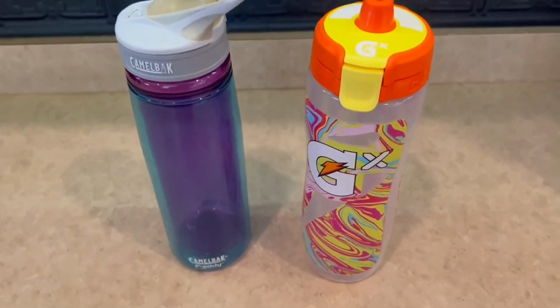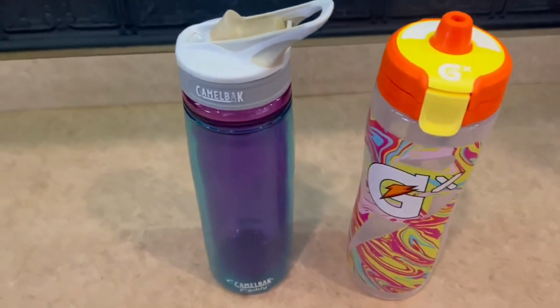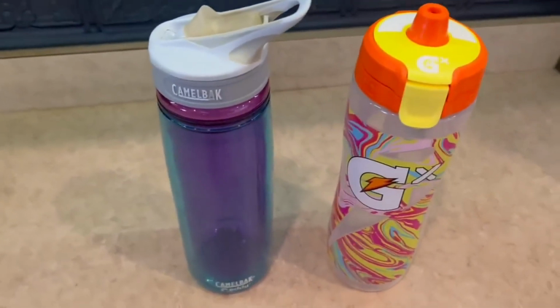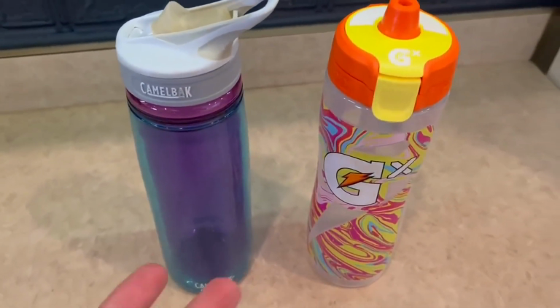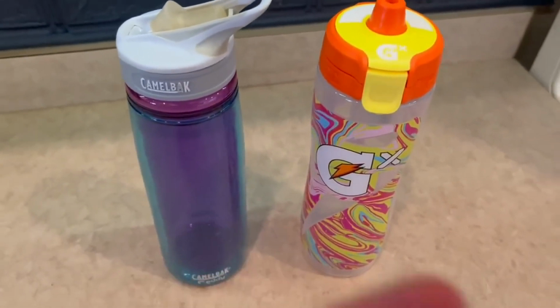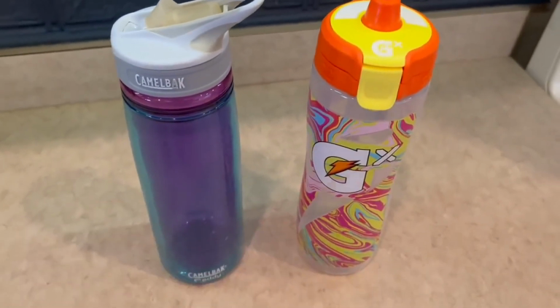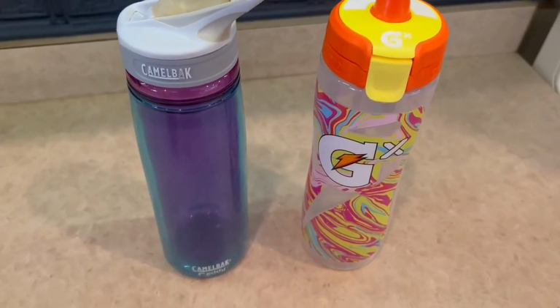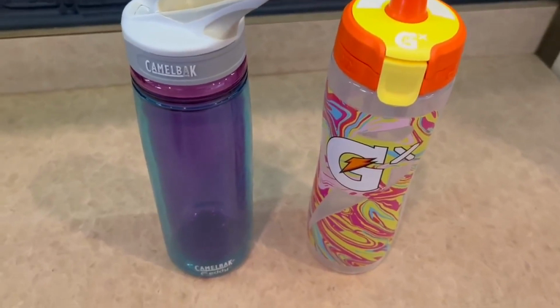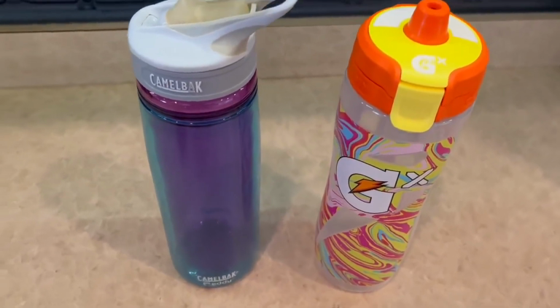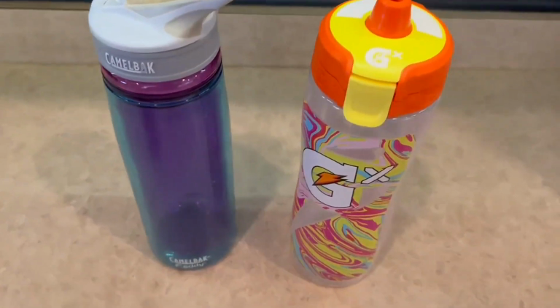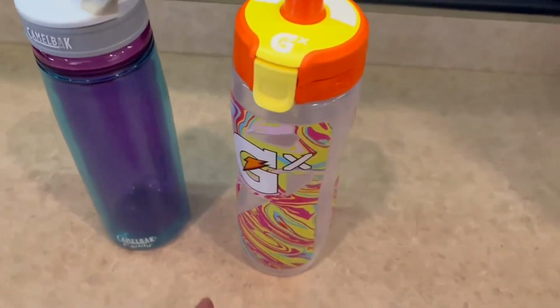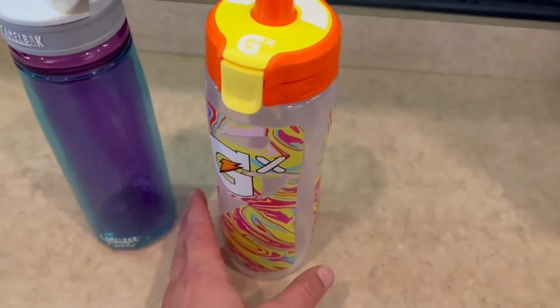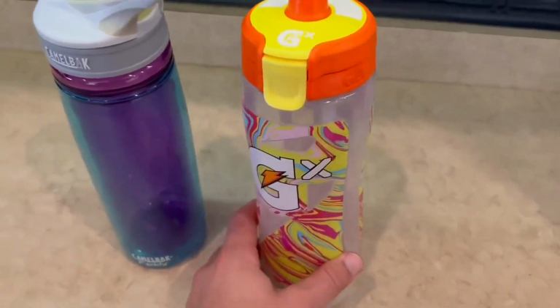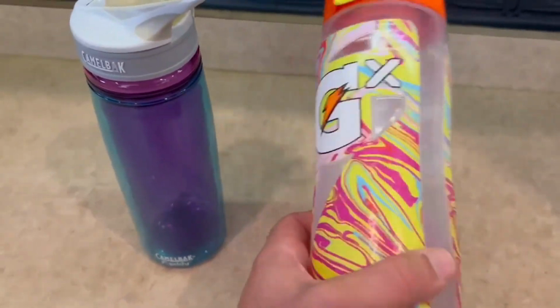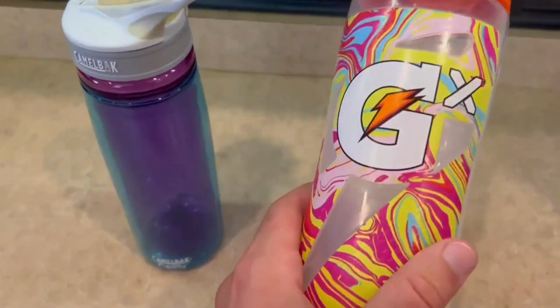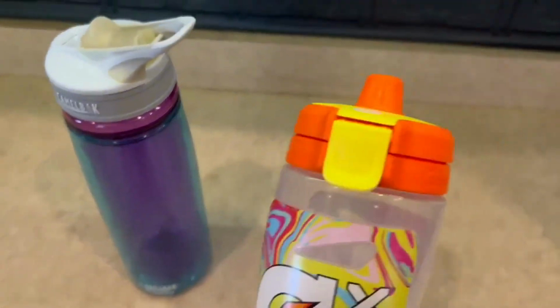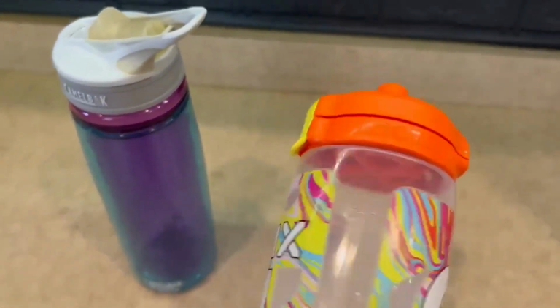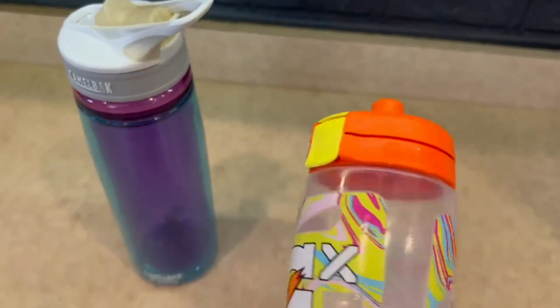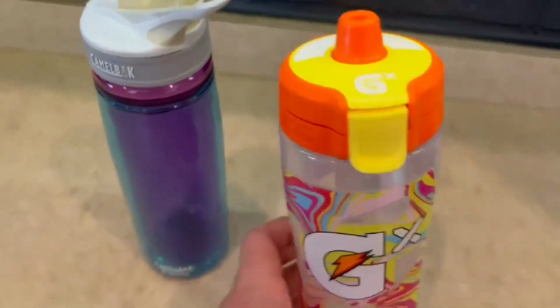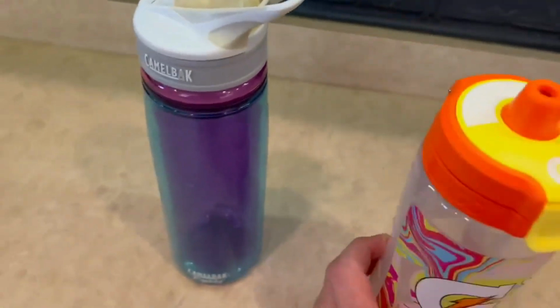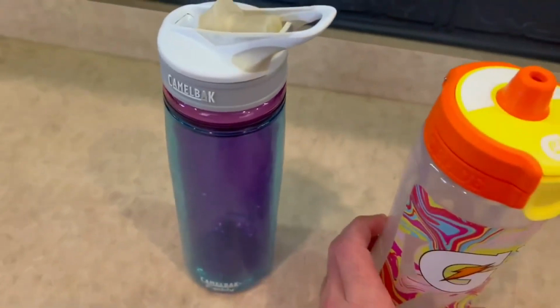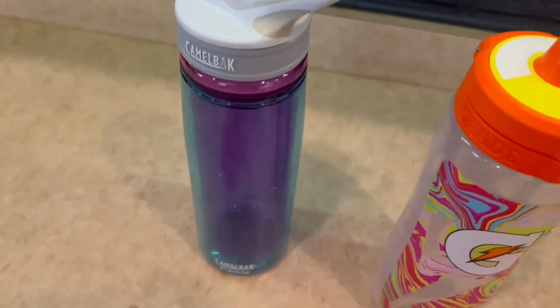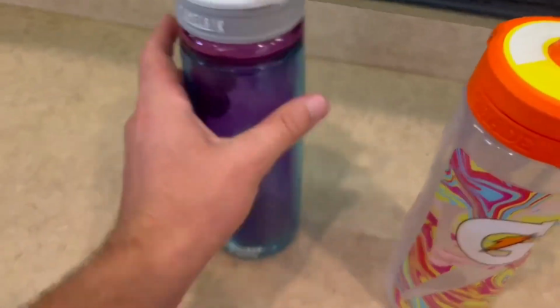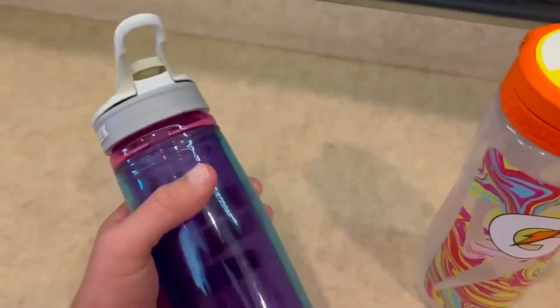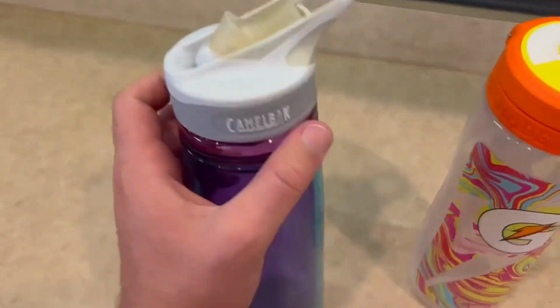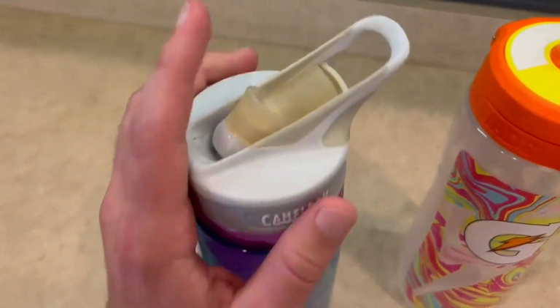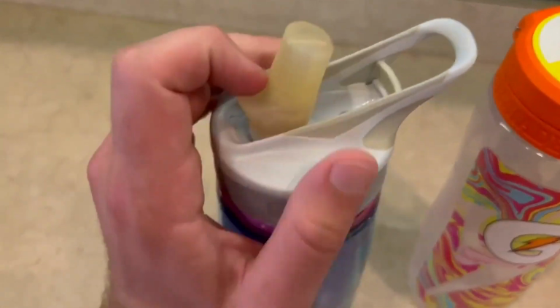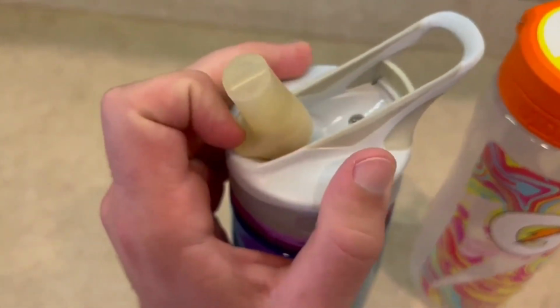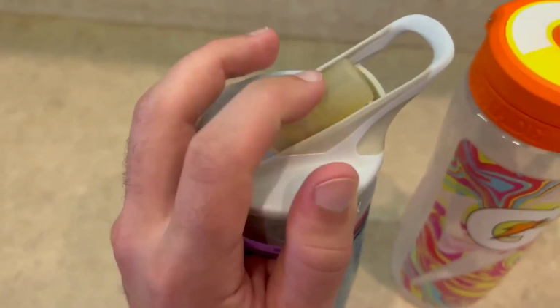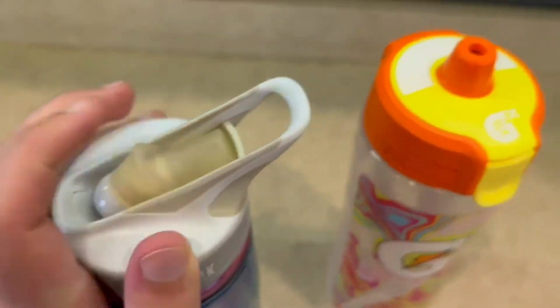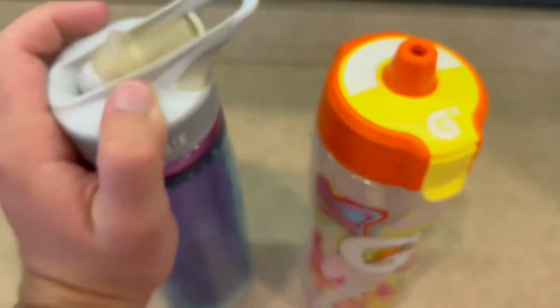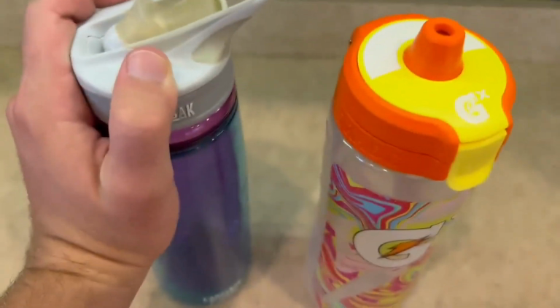These two I've had for quite a long time now and I've absolutely loved both of them. For the Gatorade bottle, I really love the different colors they have and I really like the orange on the top. For the Camelback, it's mostly purple but it is more of a sippy cup style rather than a squirt style.